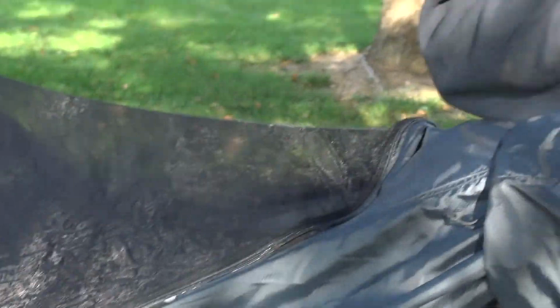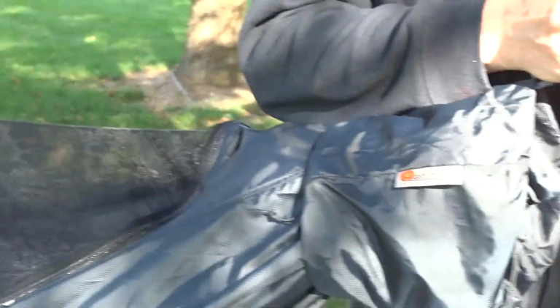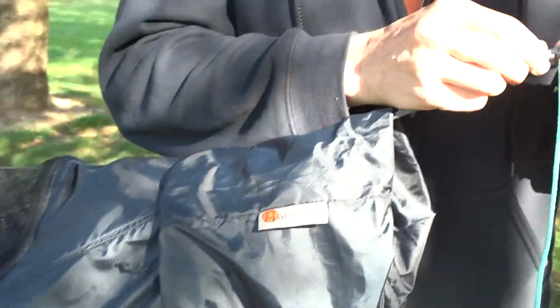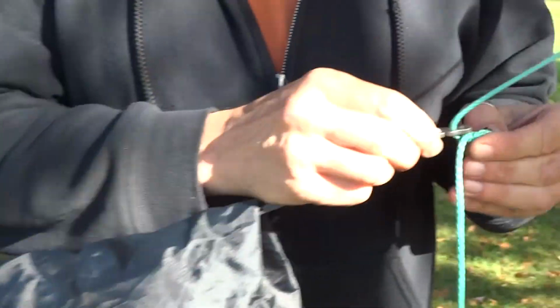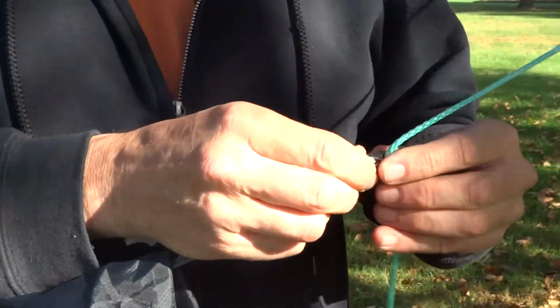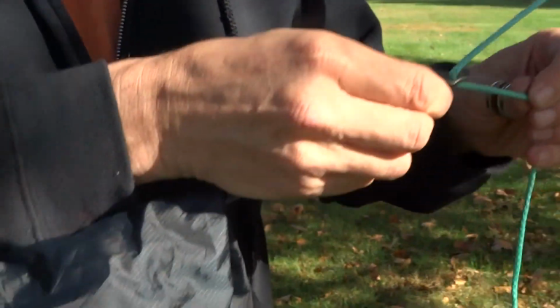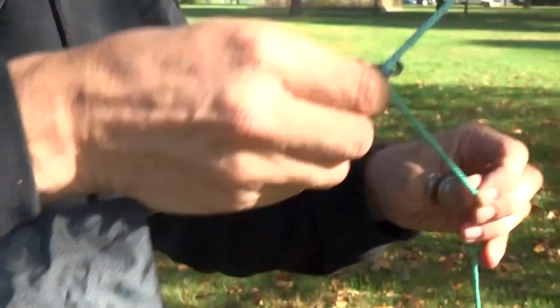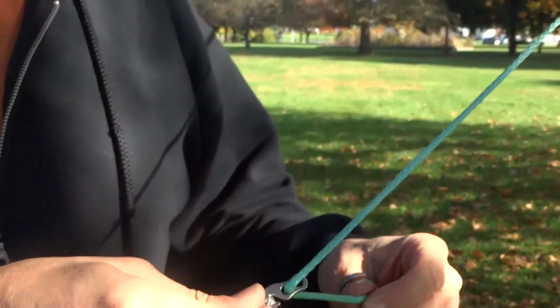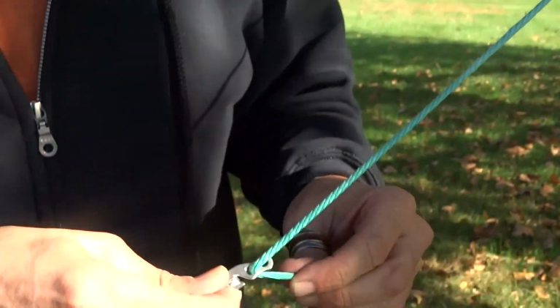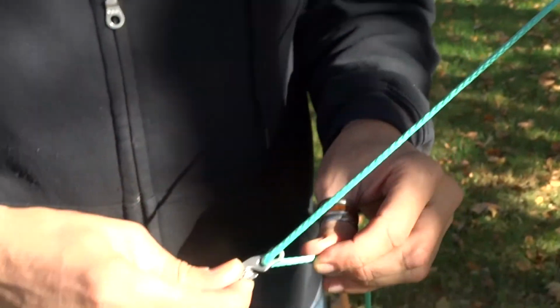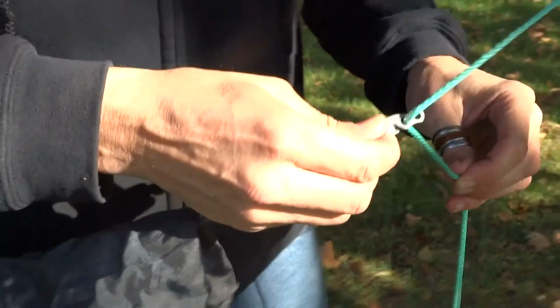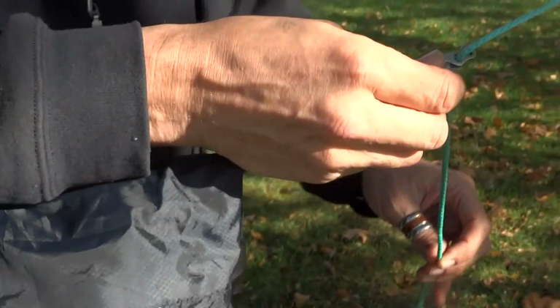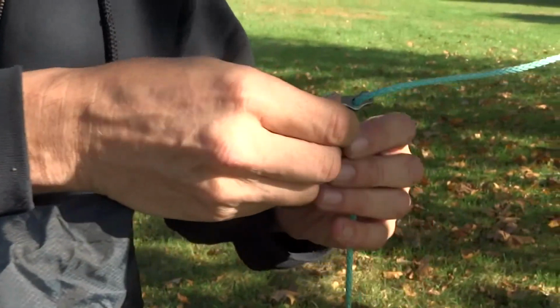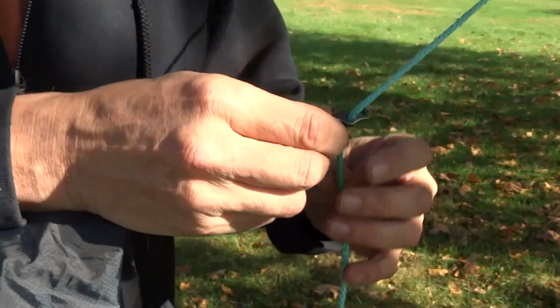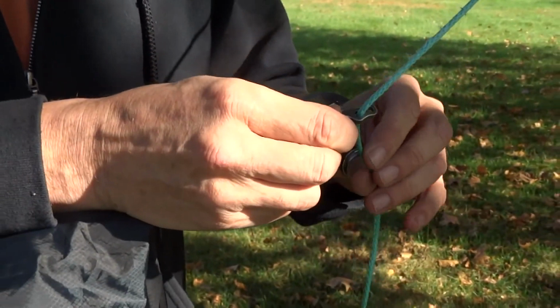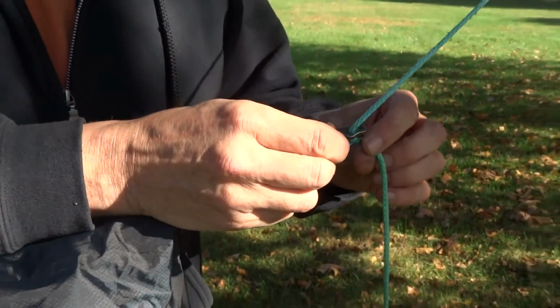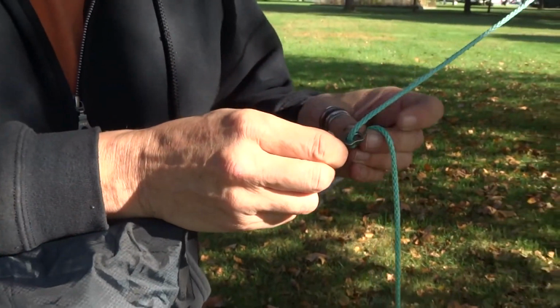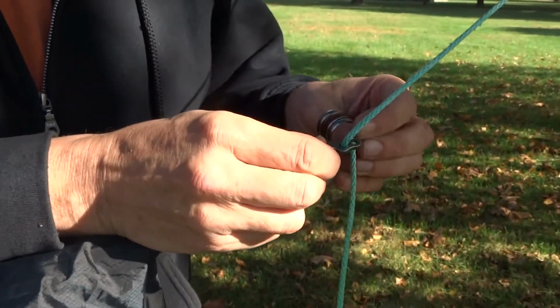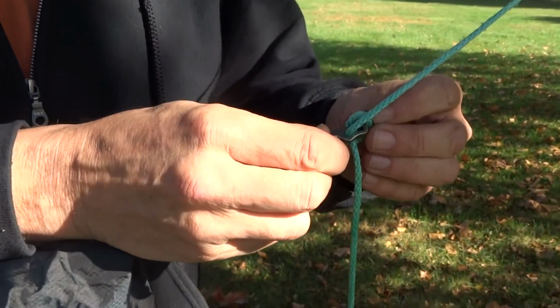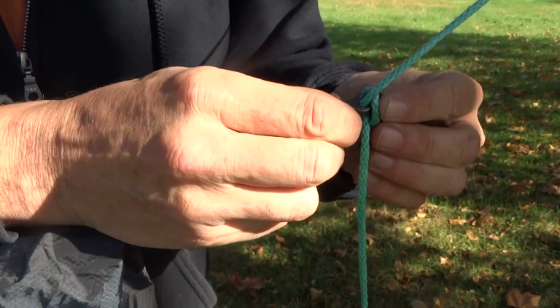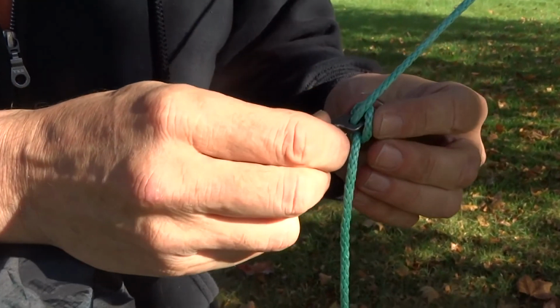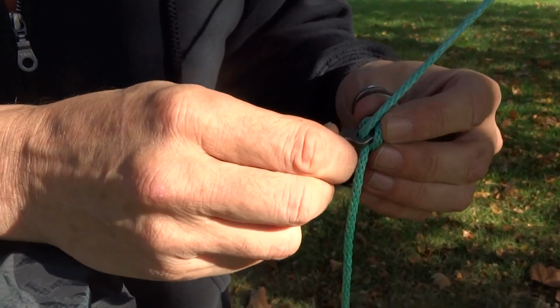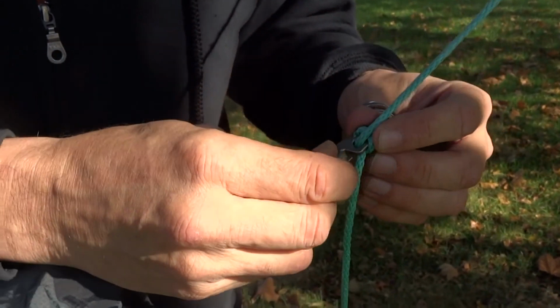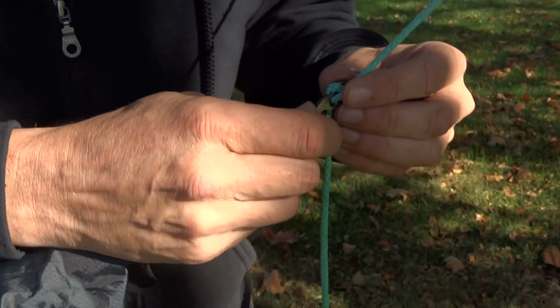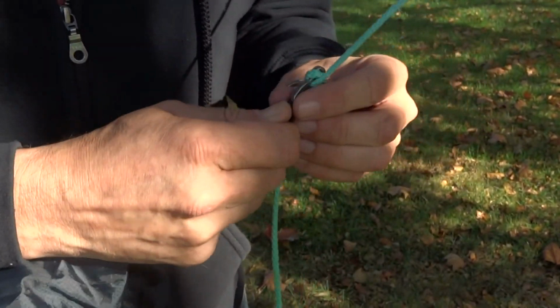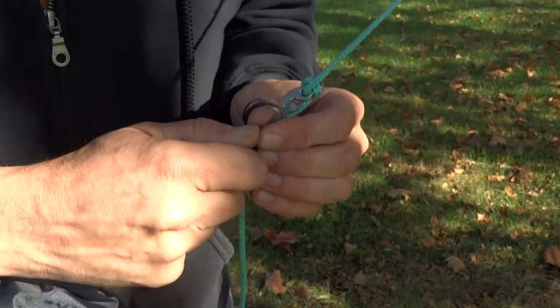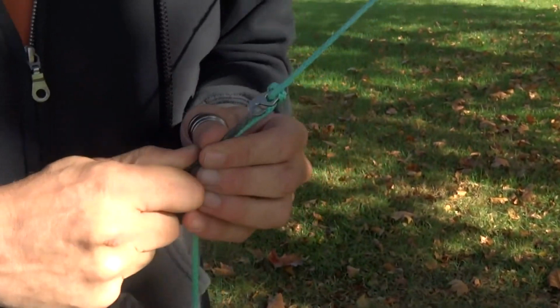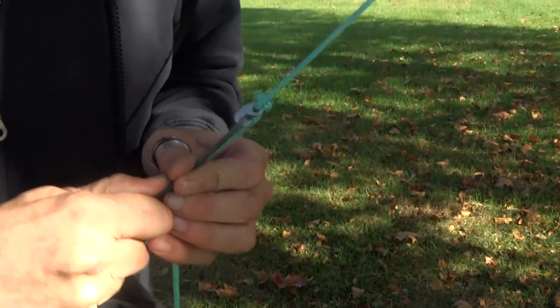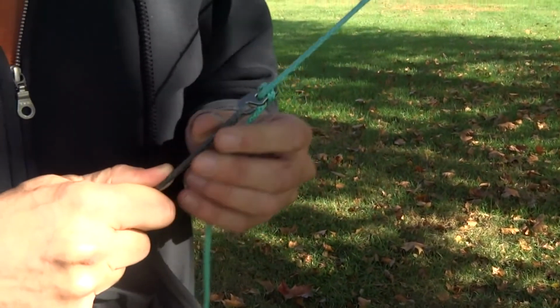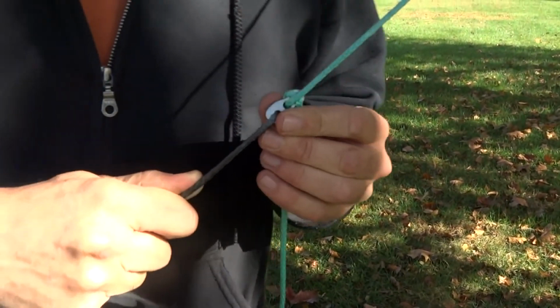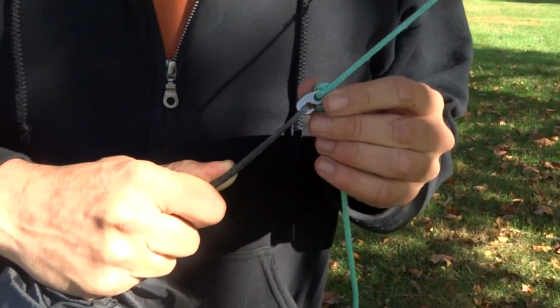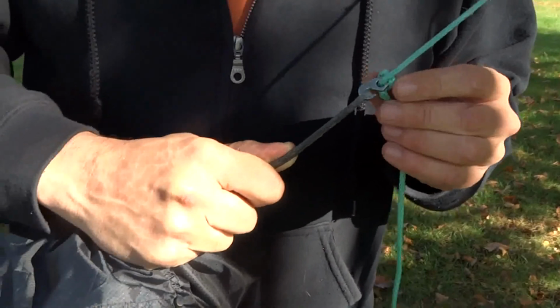And this is the hook. As you see, it's adjustable and I can put it anywhere I want. When I want to lock it in place, I do a simple half turn, and that isn't going to go anywhere.